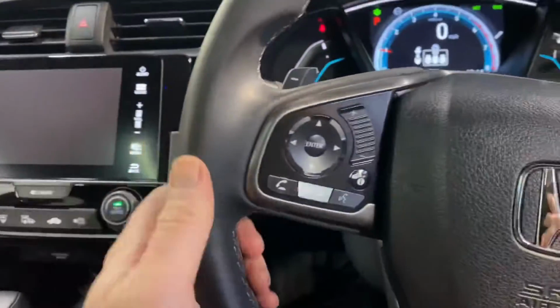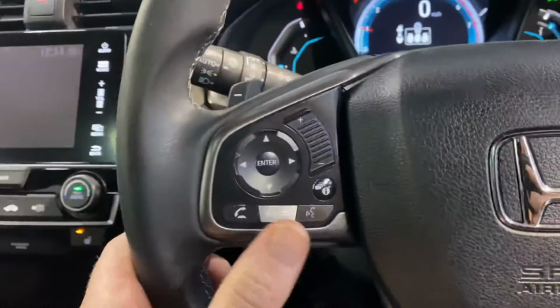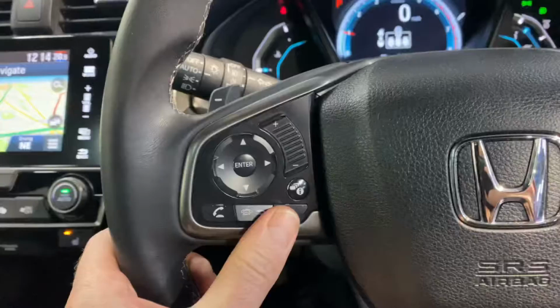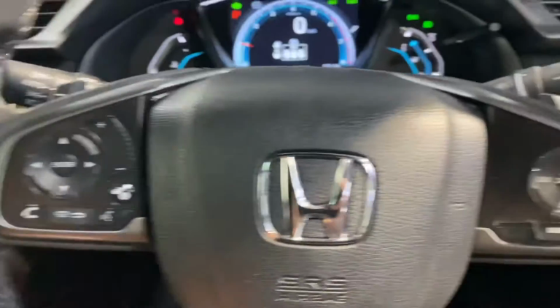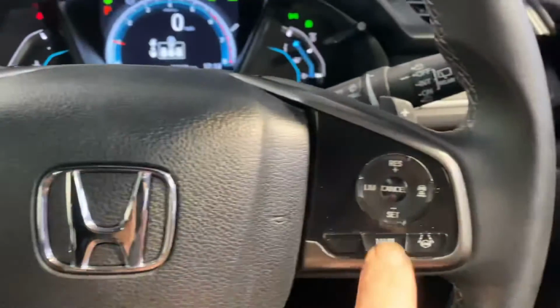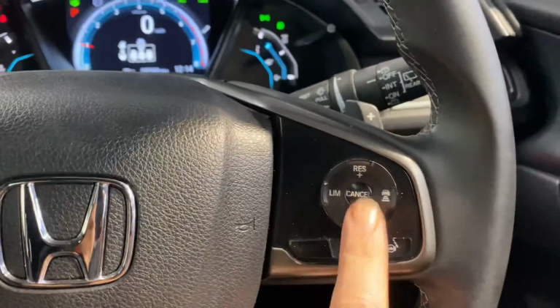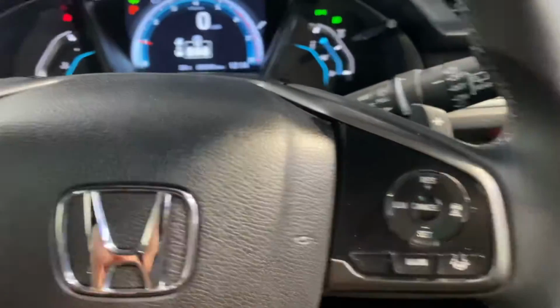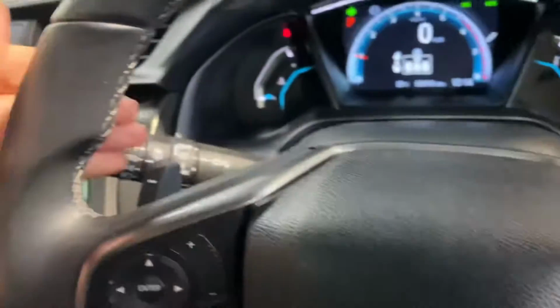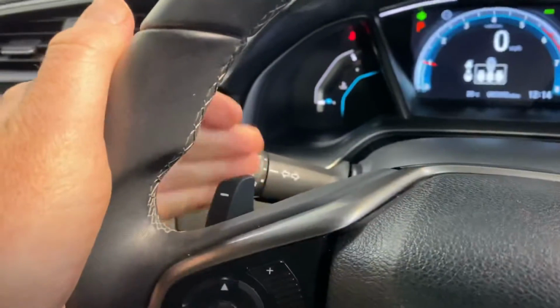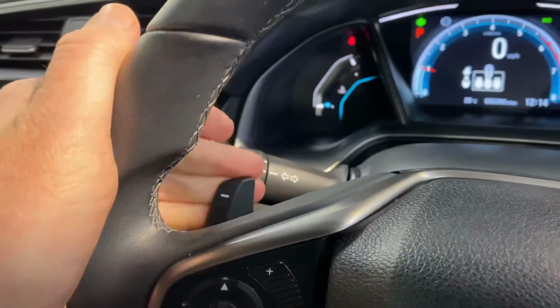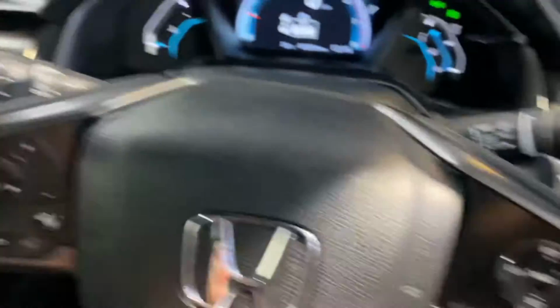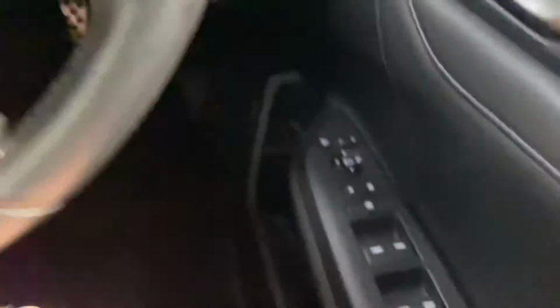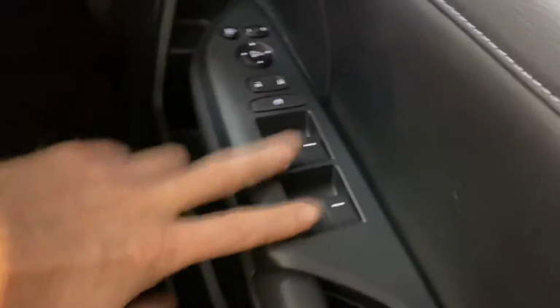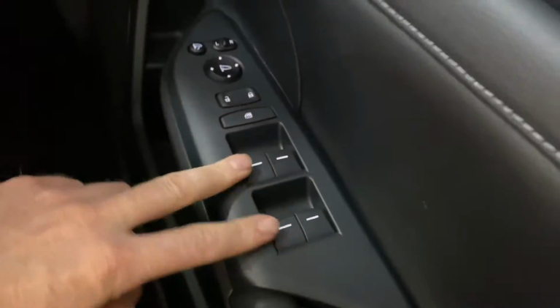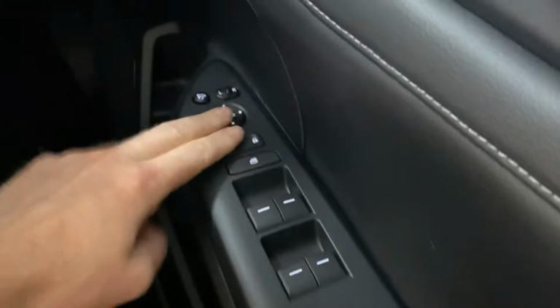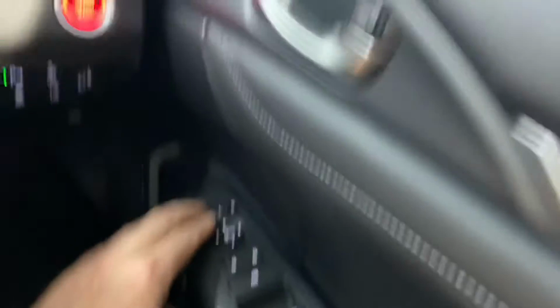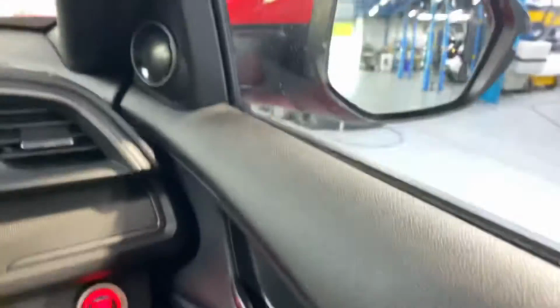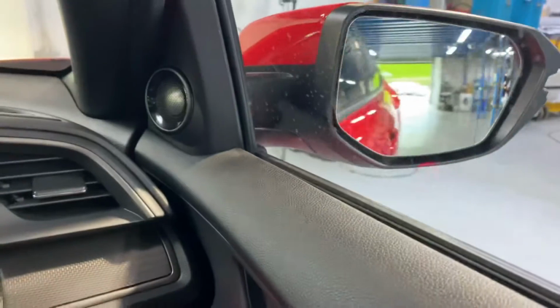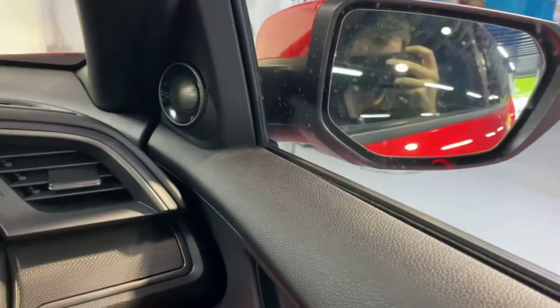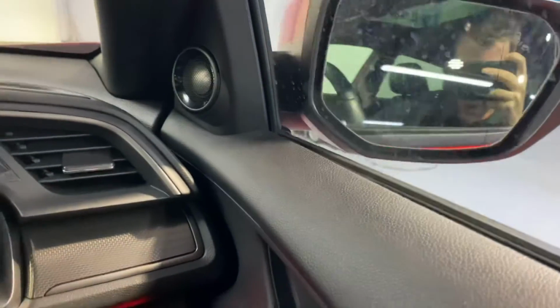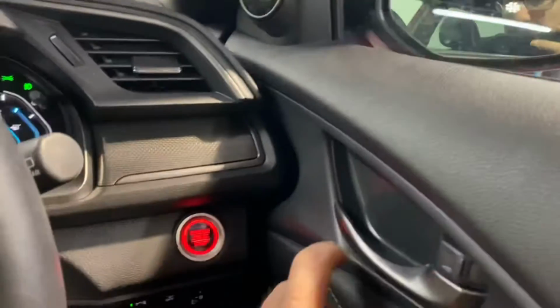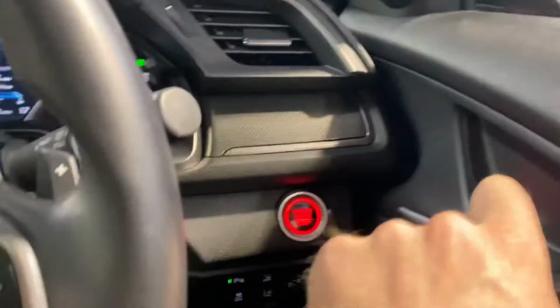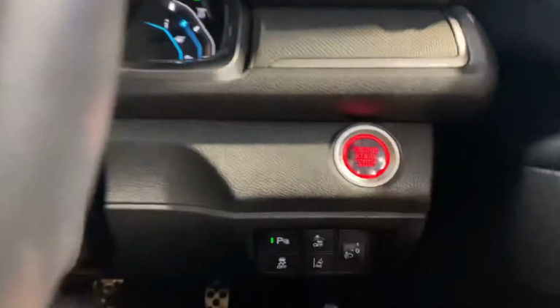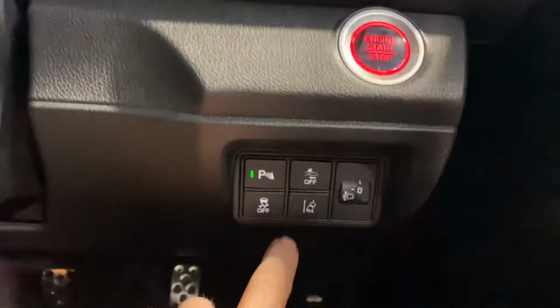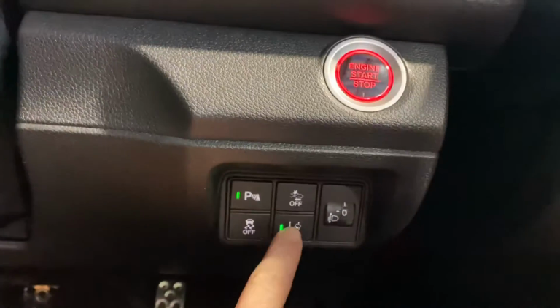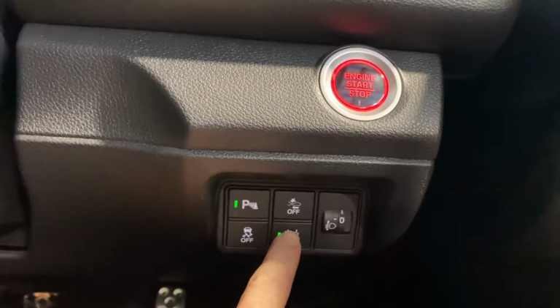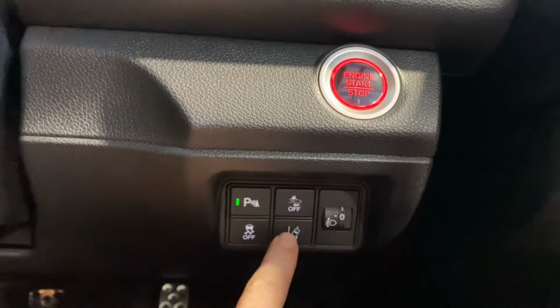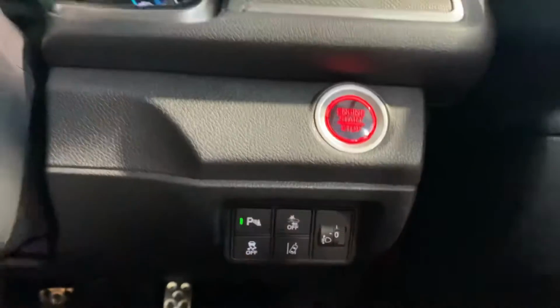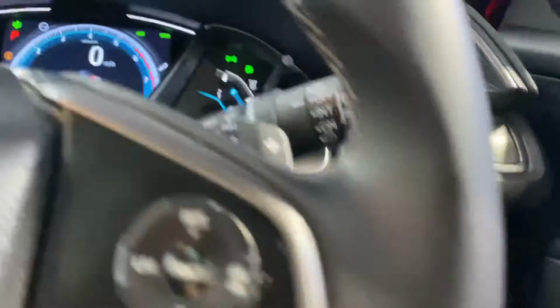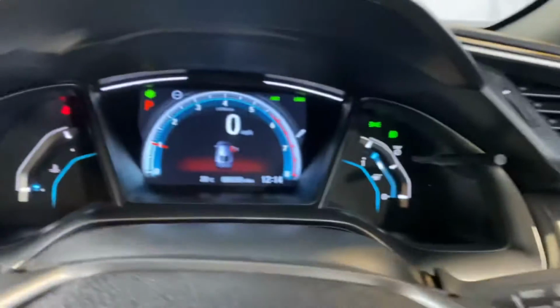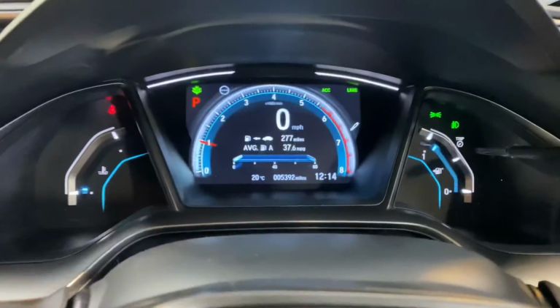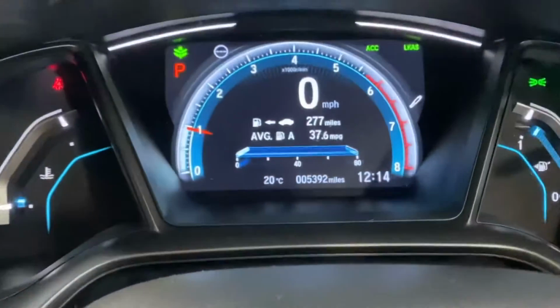Moving over to the leather steering wheel, there's Bluetooth, cruise control, and paddle shift gears for manual changes. You also have front and rear electric windows, electric adjustable and retractable wing mirrors, and a lane departure warning system to keep you safe on those motorway journeys.